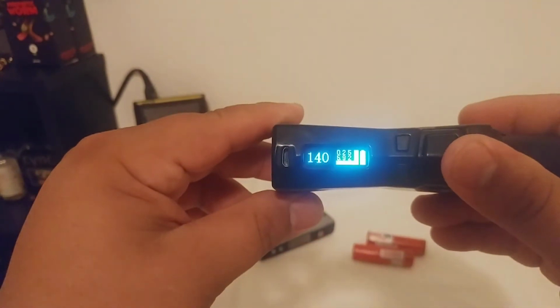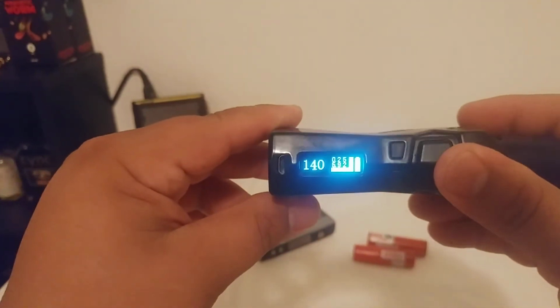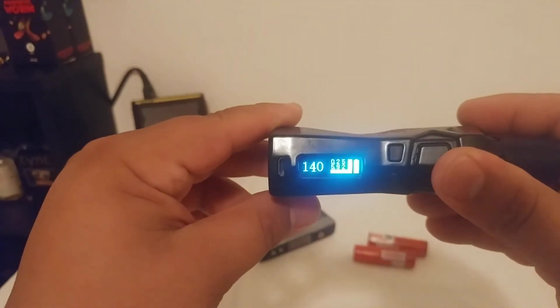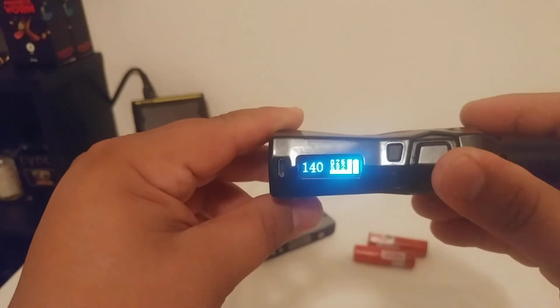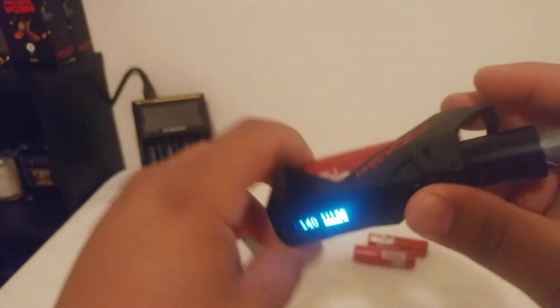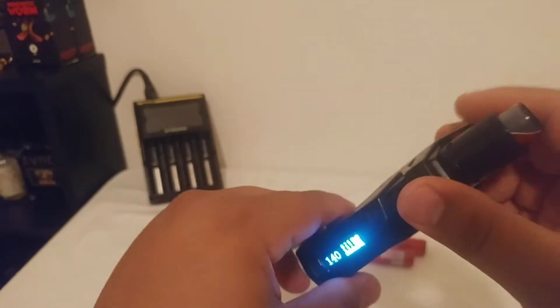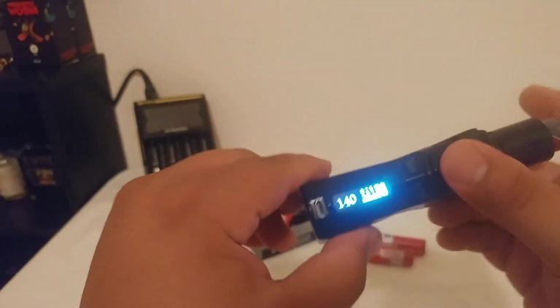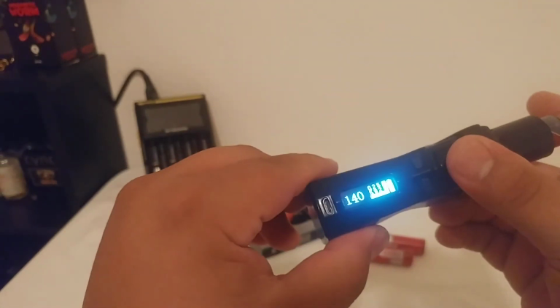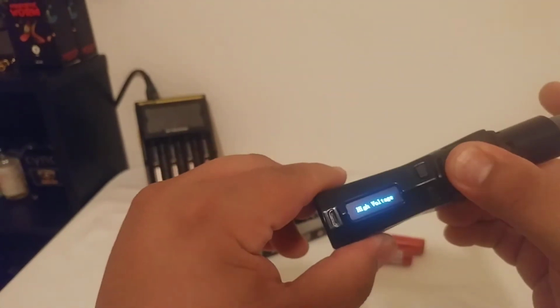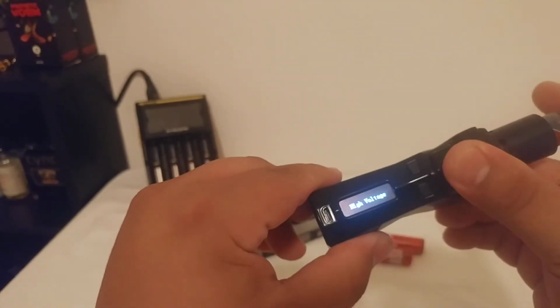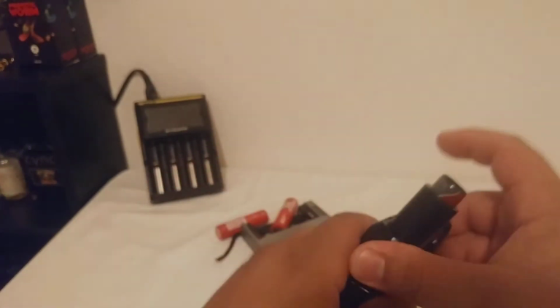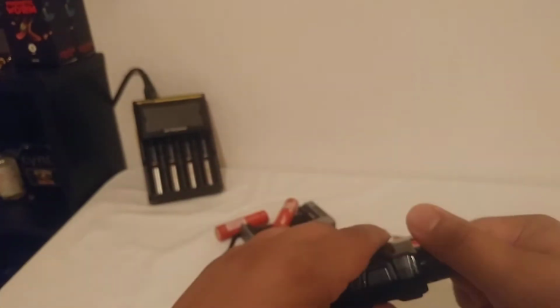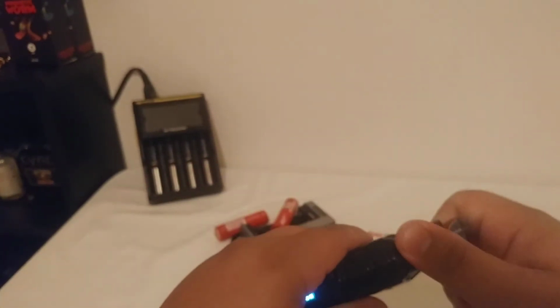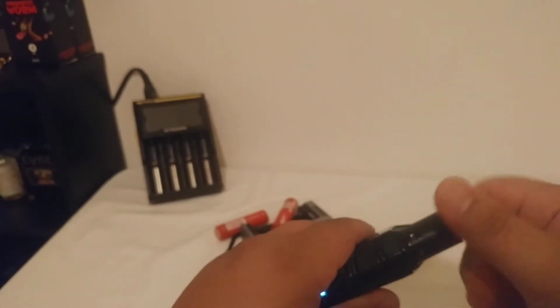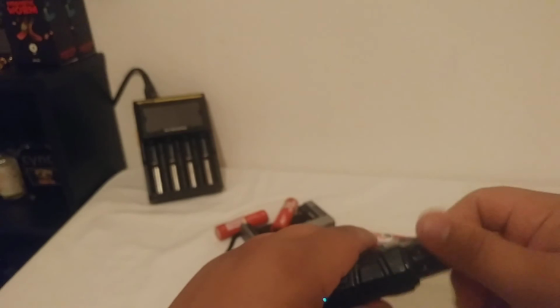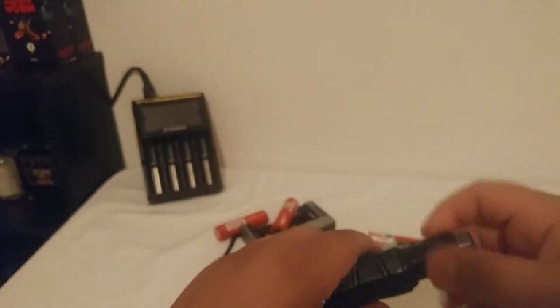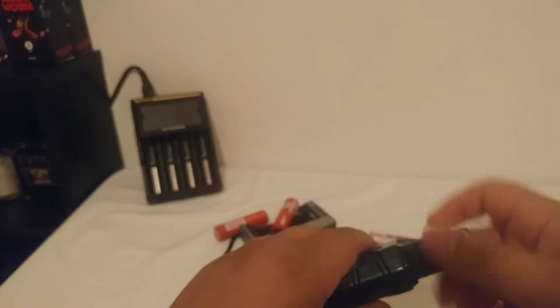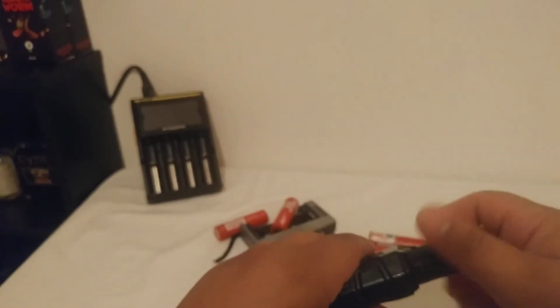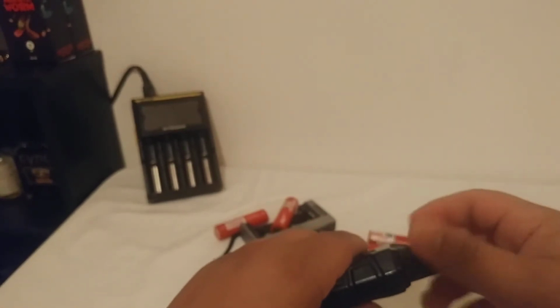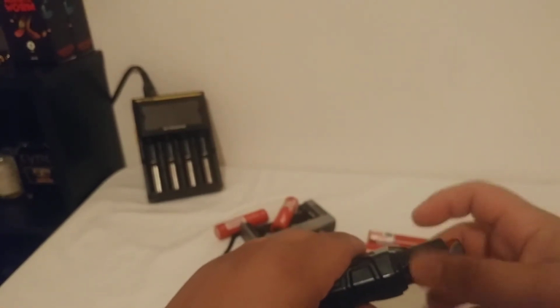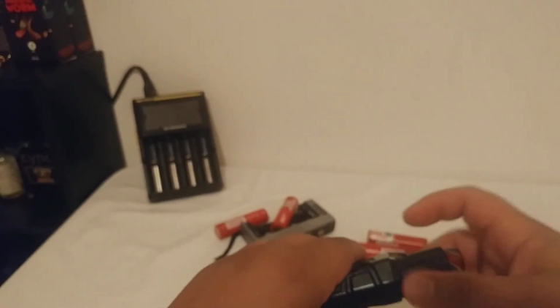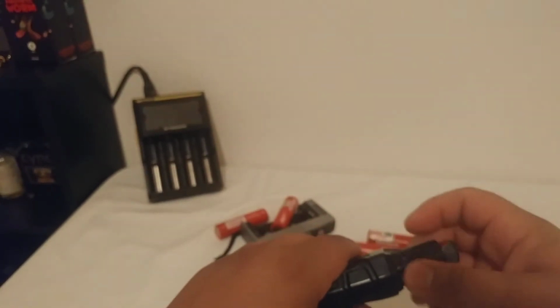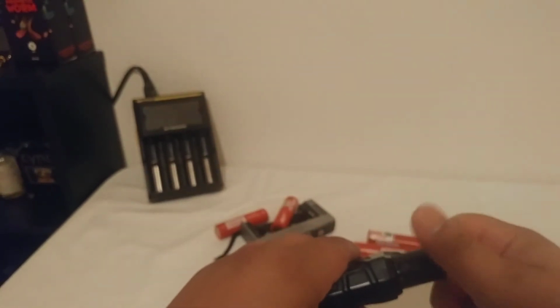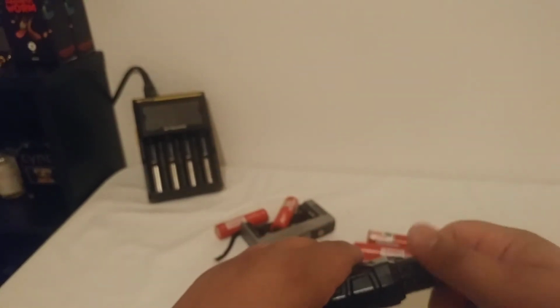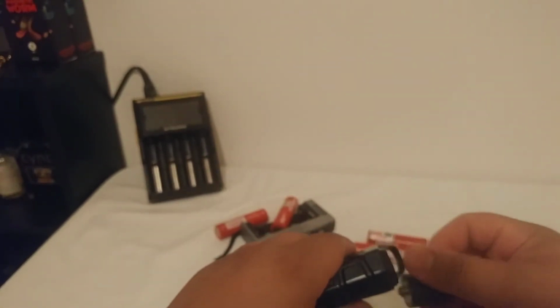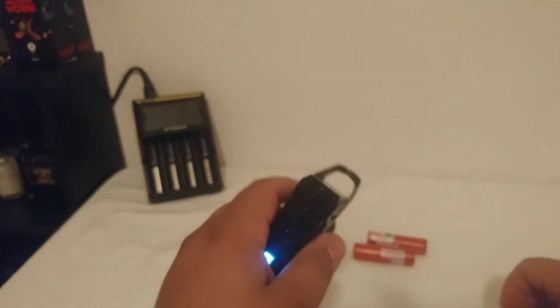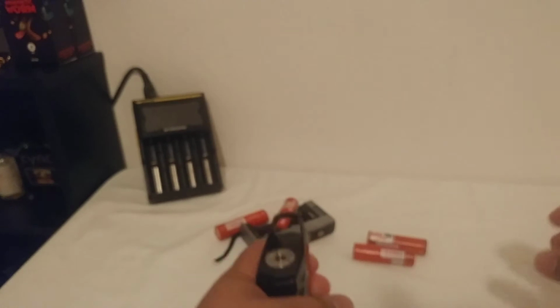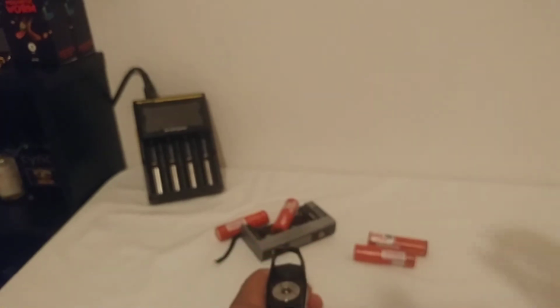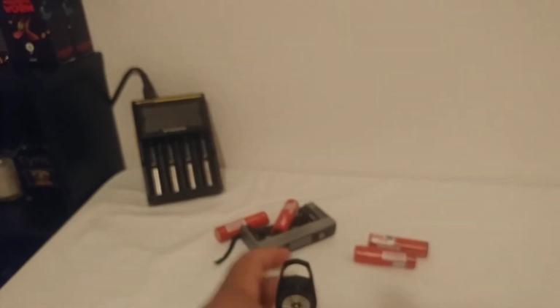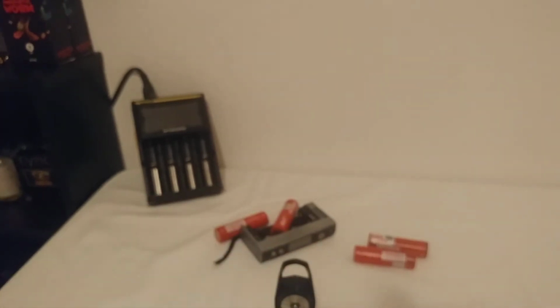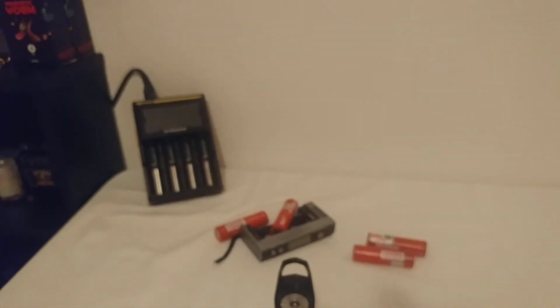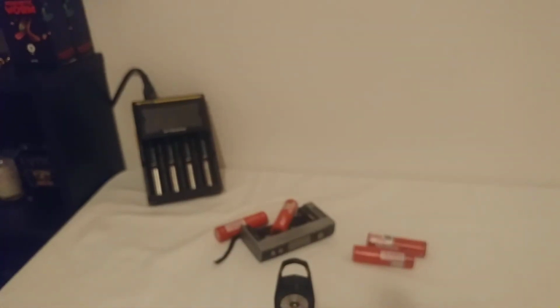And then if I put my tank on — which I believe is the Baby Beast by Smok —